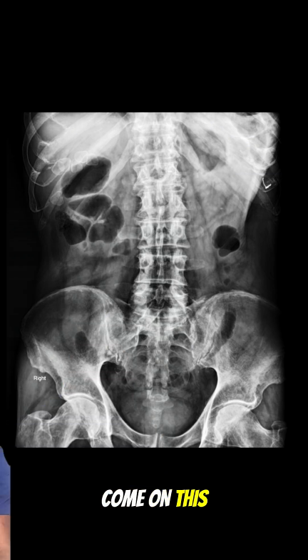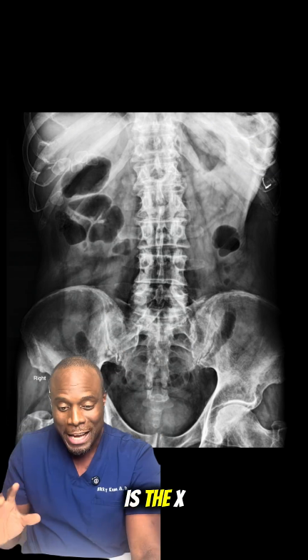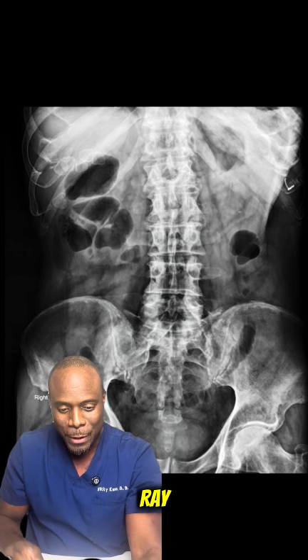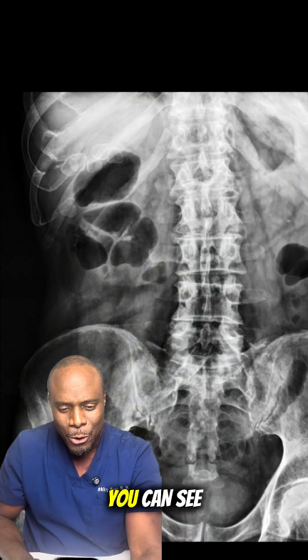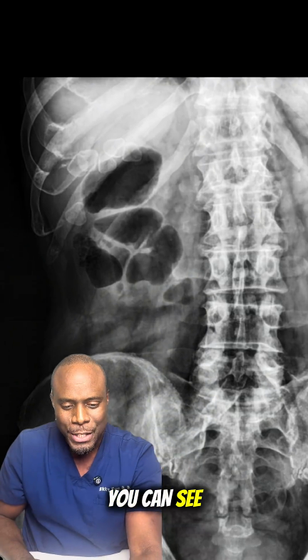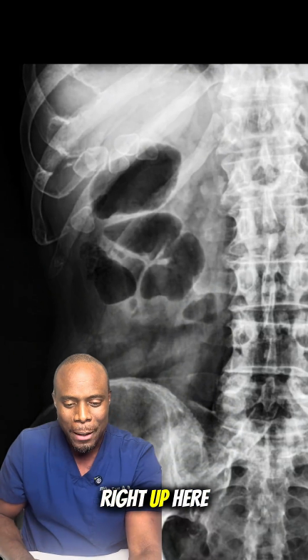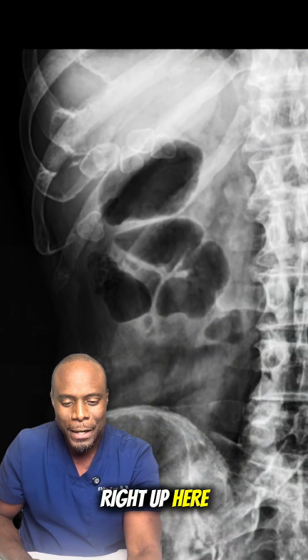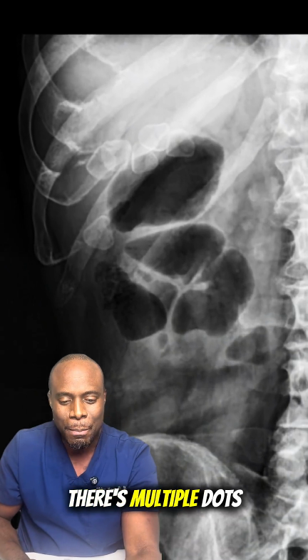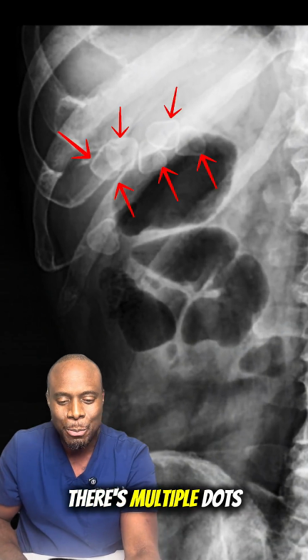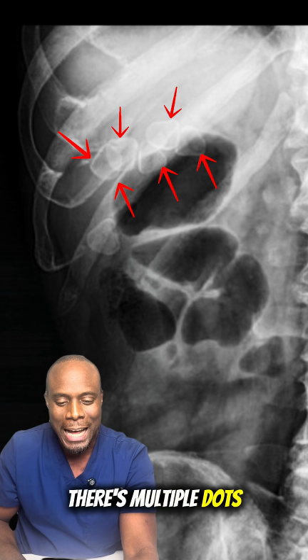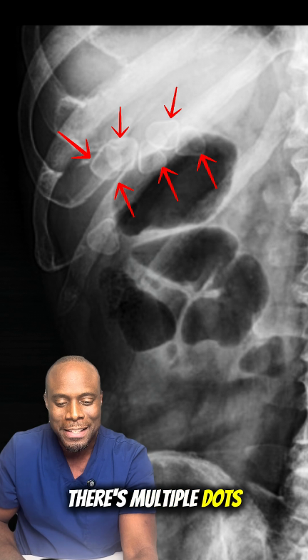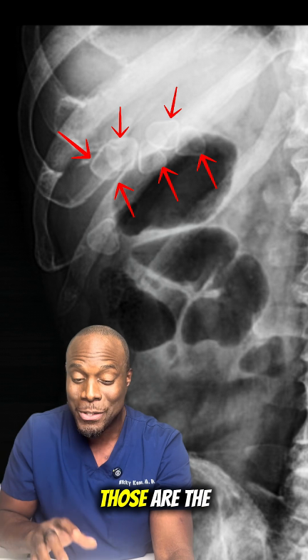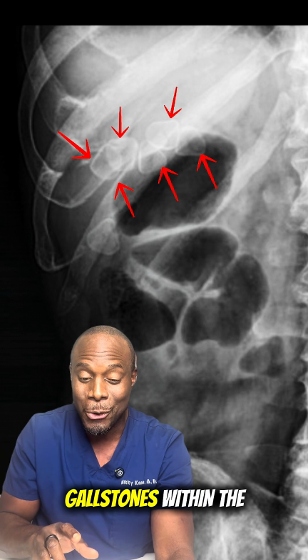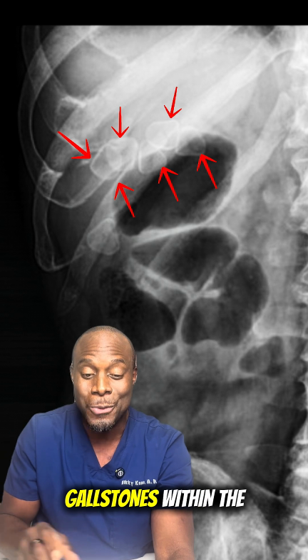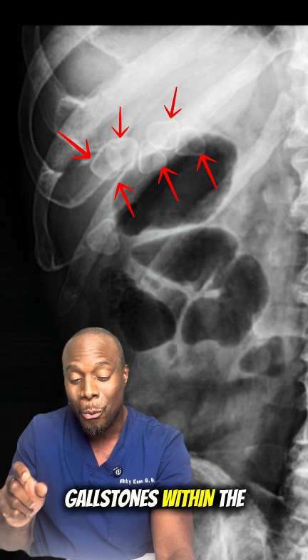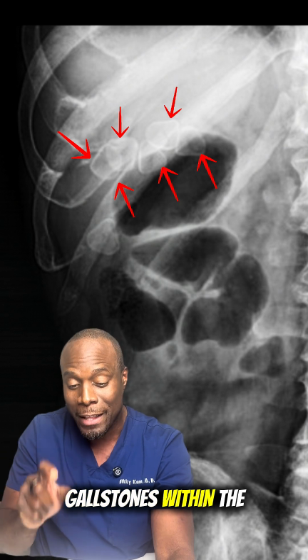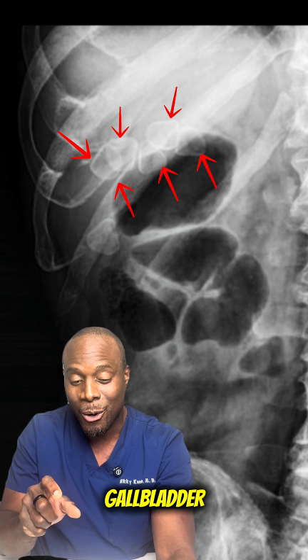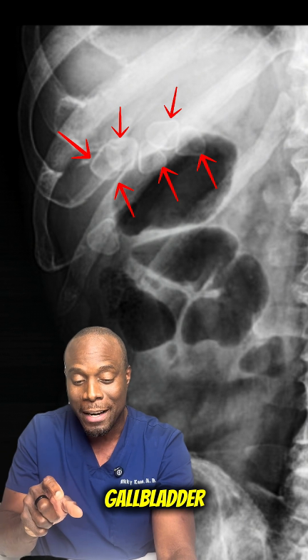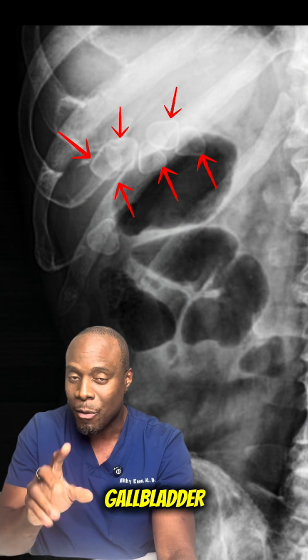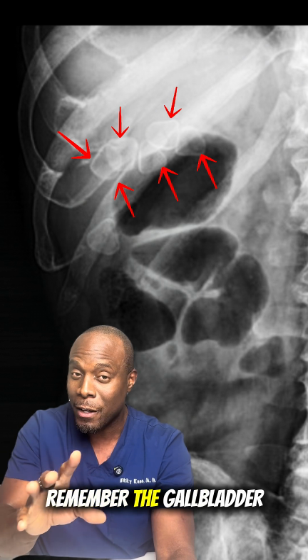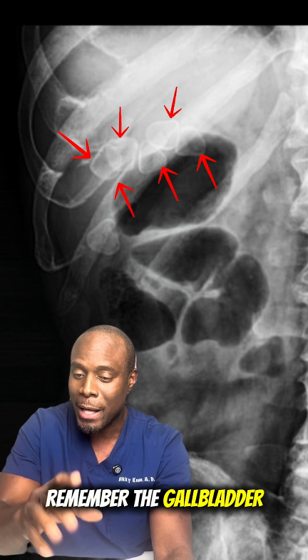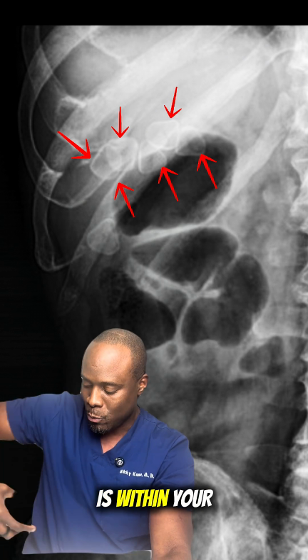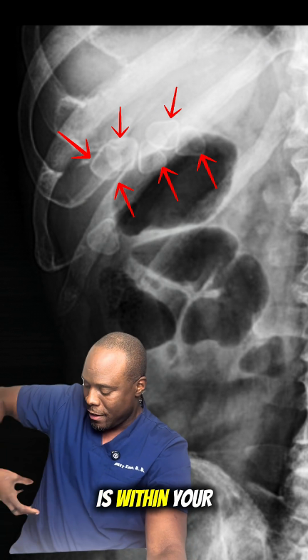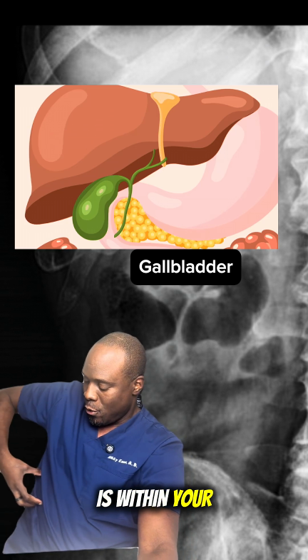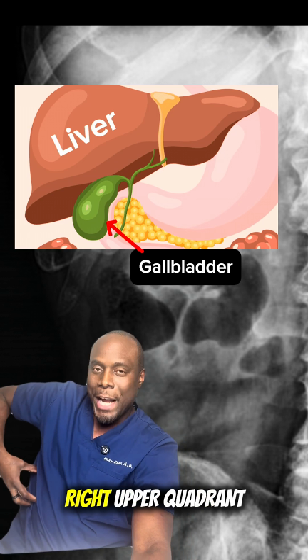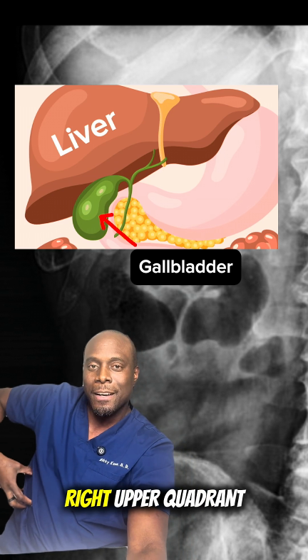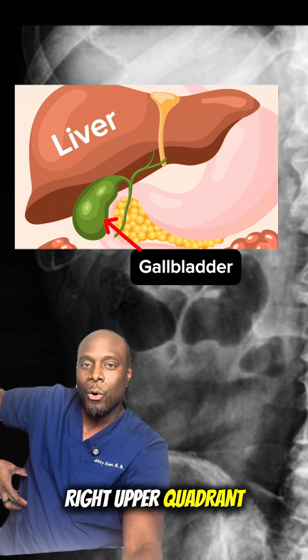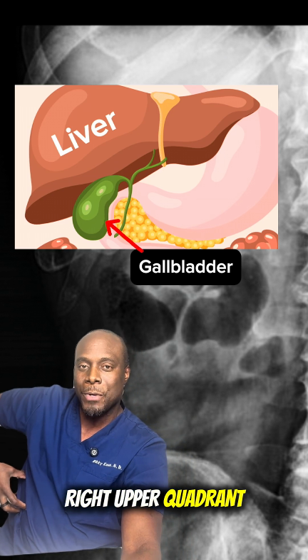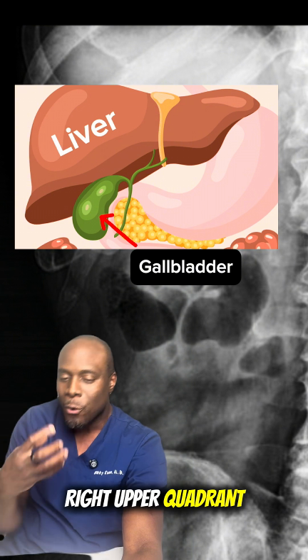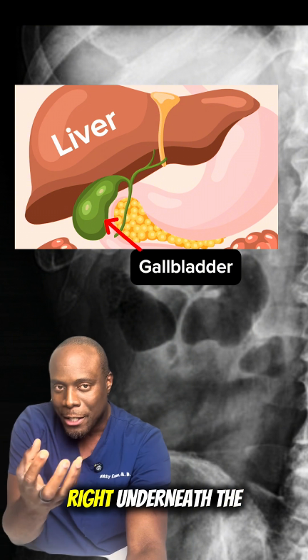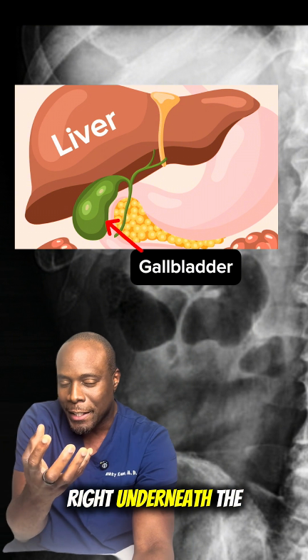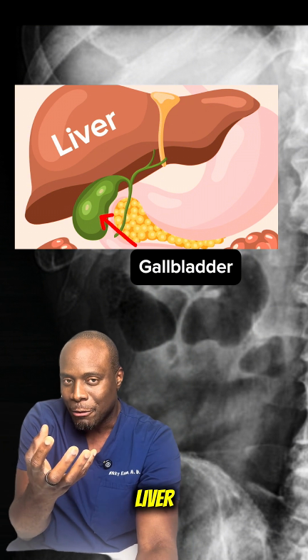This is the x-ray. You can see right up here there are multiple dots — those are the gallstones within the gallbladder. Remember, the gallbladder is within your right upper quadrant, right underneath the liver.